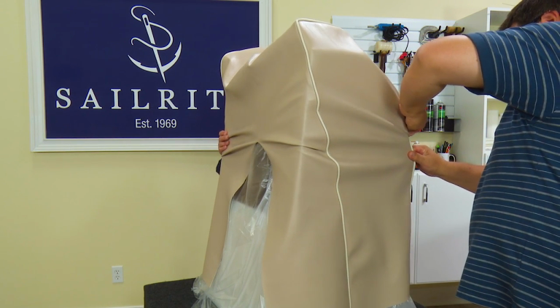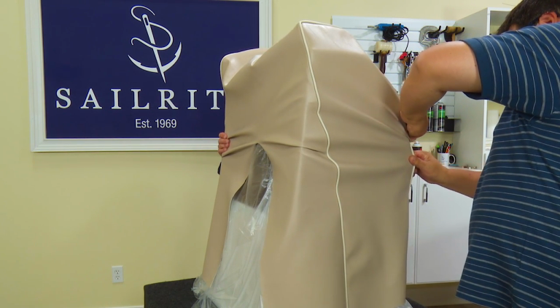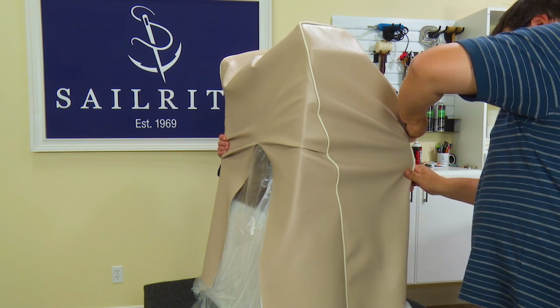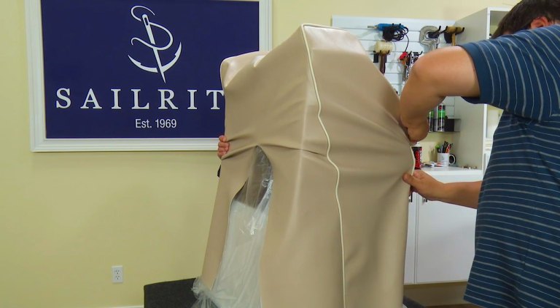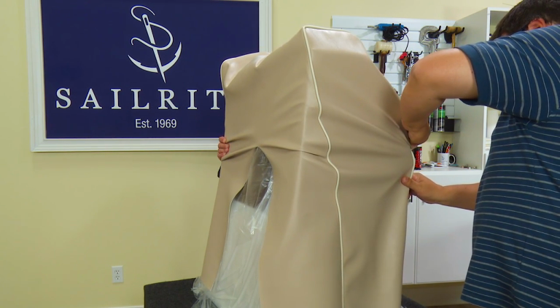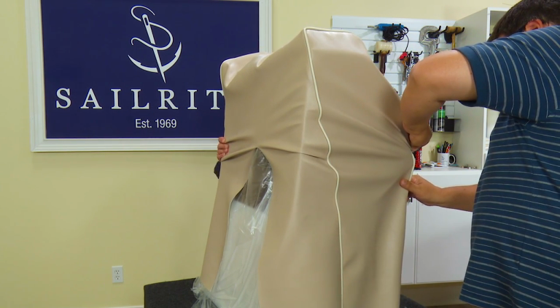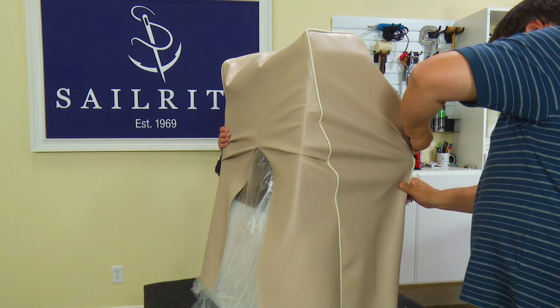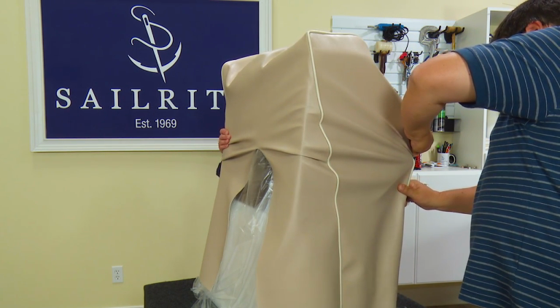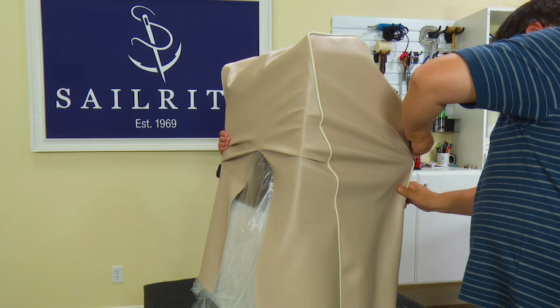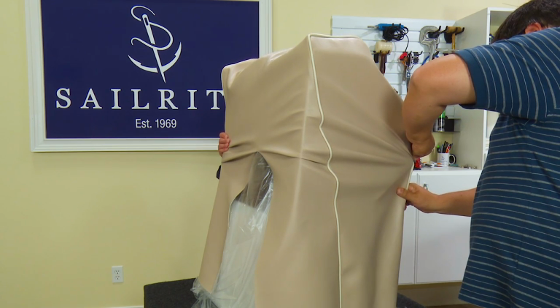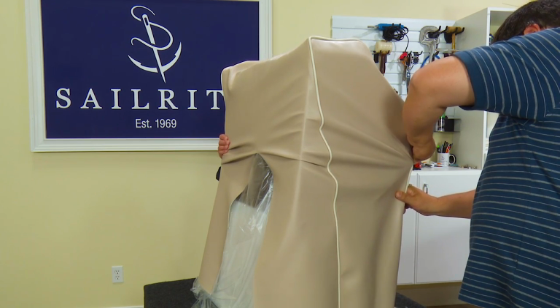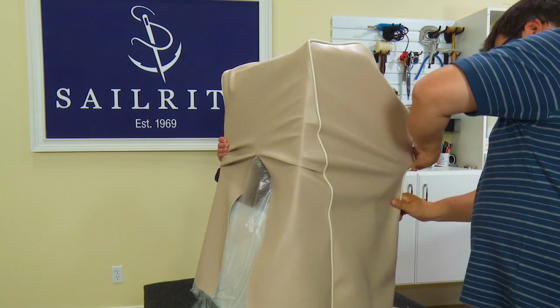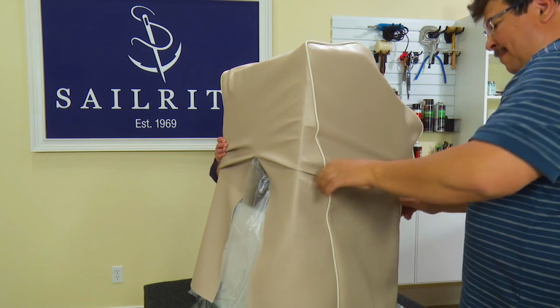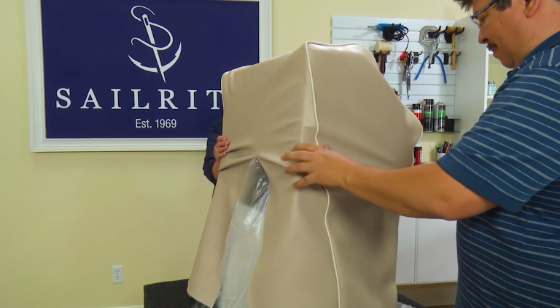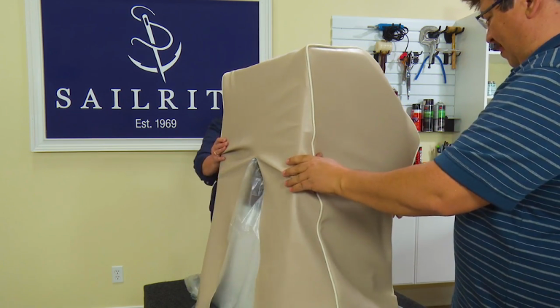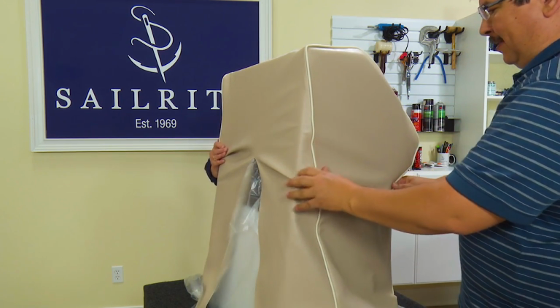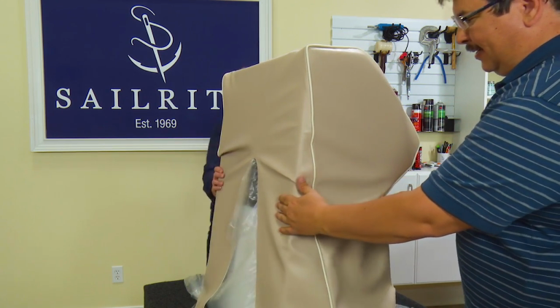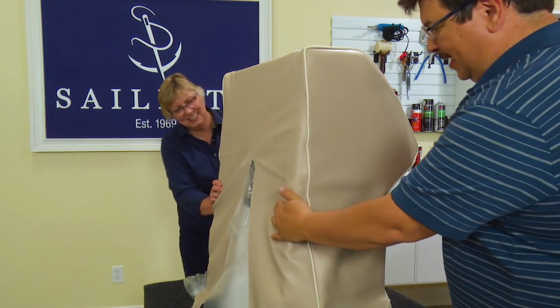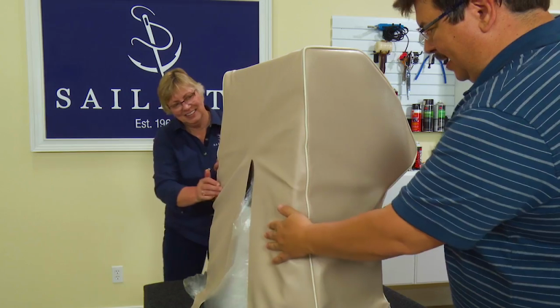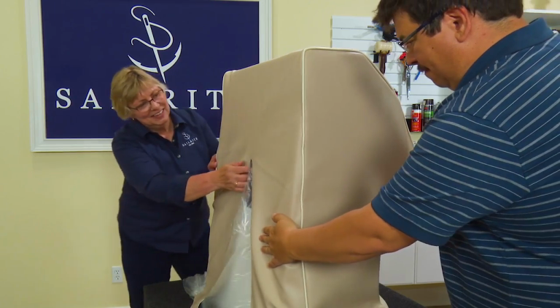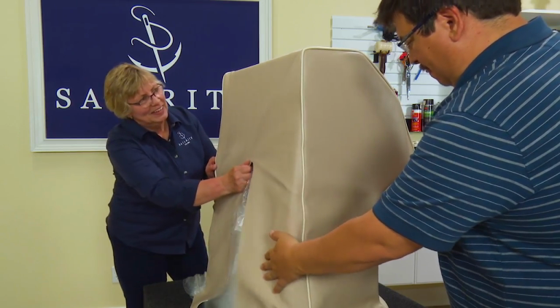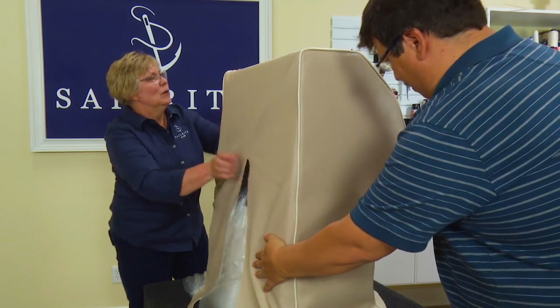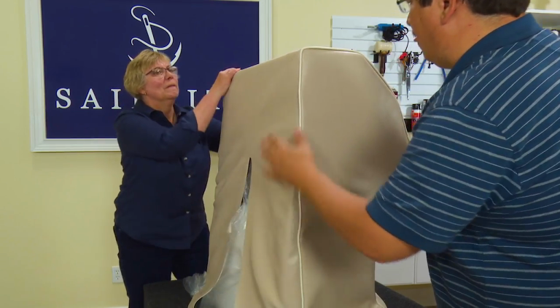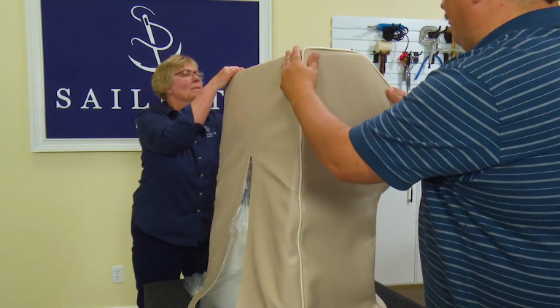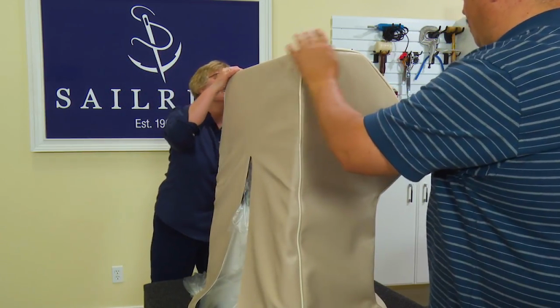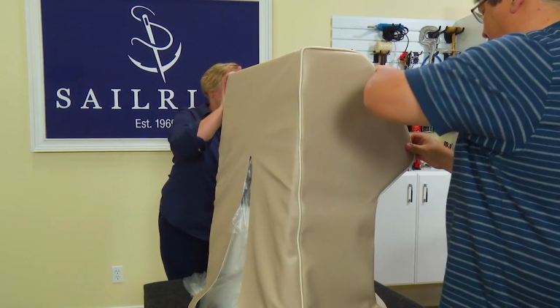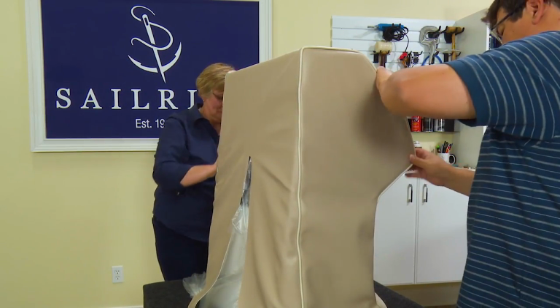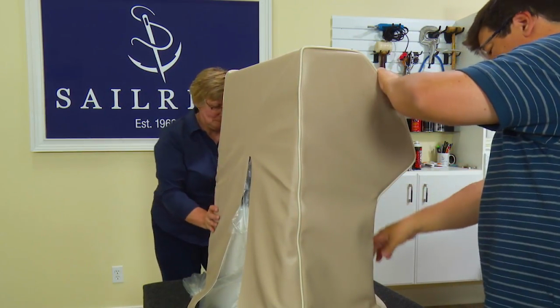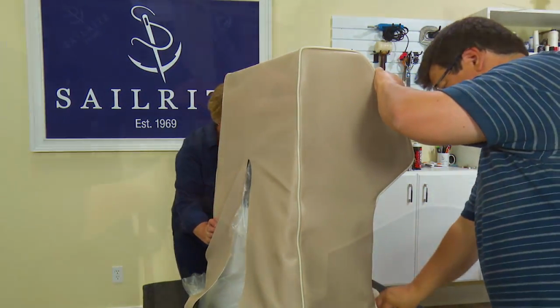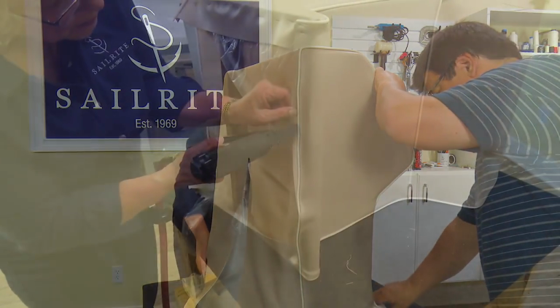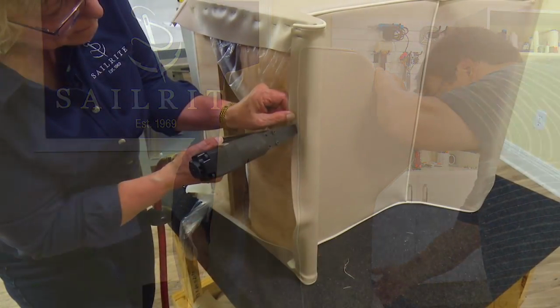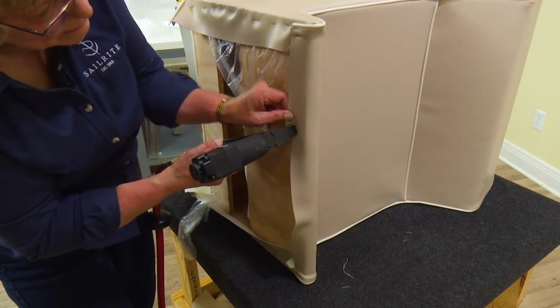Here we are pulling the cover, made from a marine quality vinyl available from Sailrite, over the steering console. This console is for a pontoon boat. Once the cover is positioned, it is stapled into place.